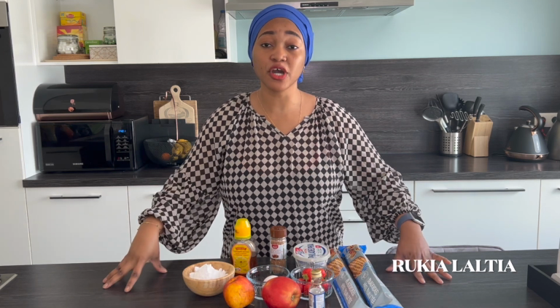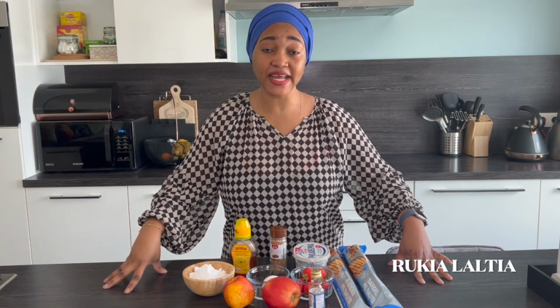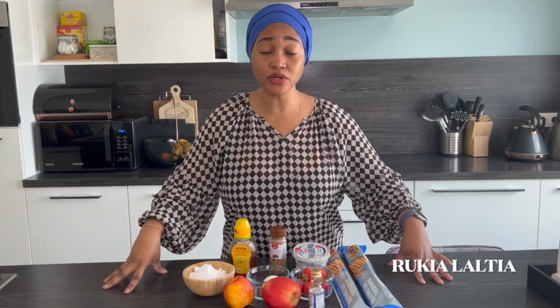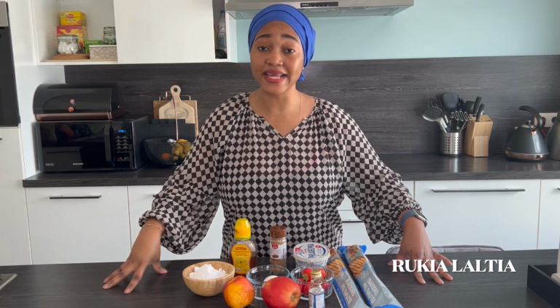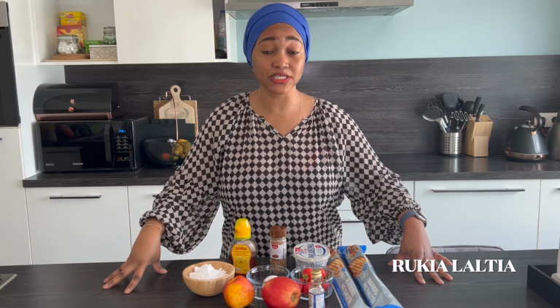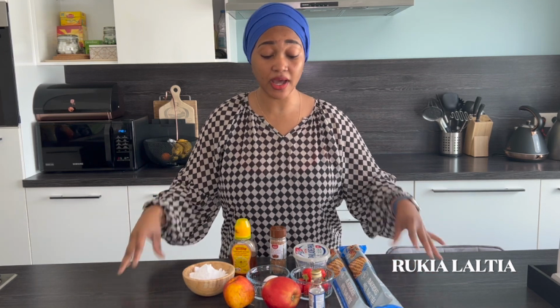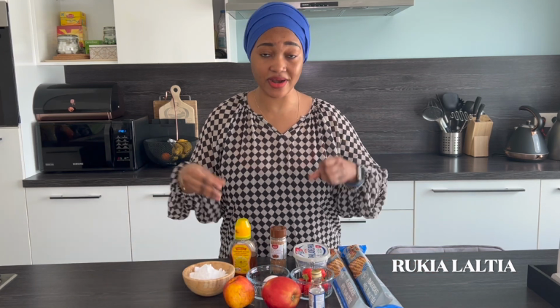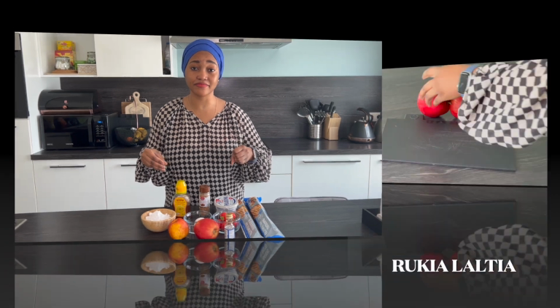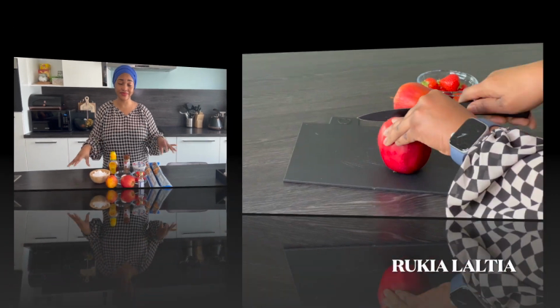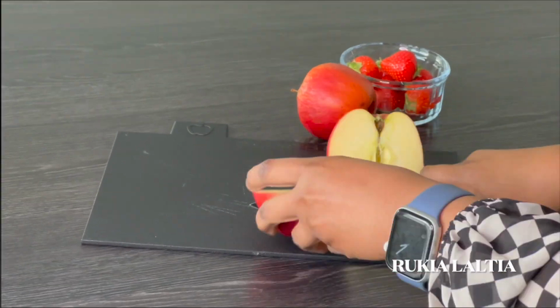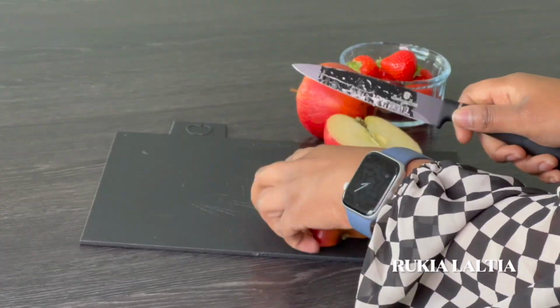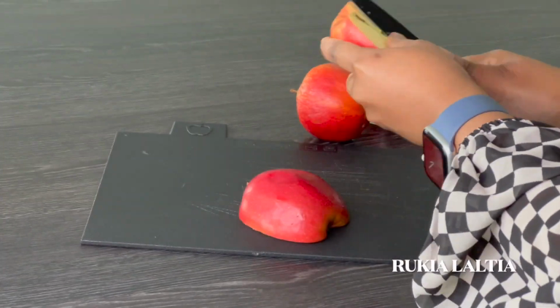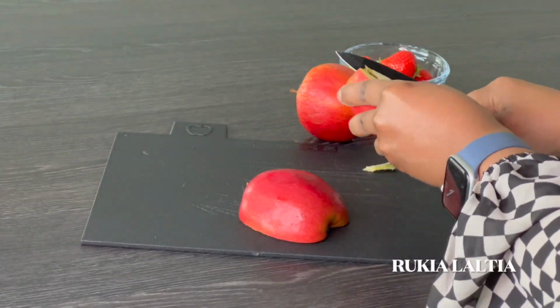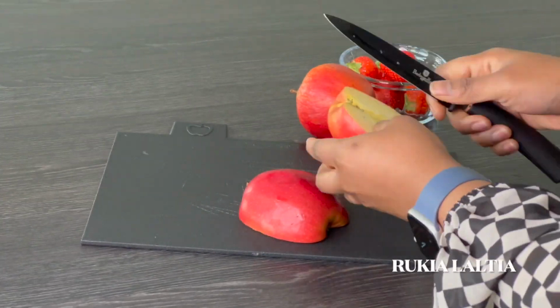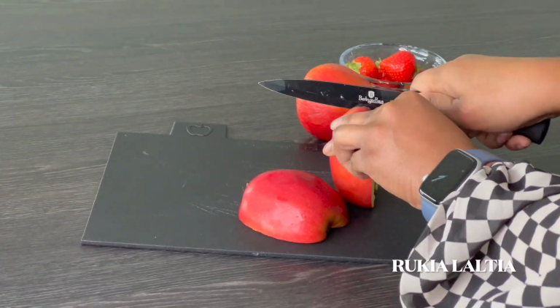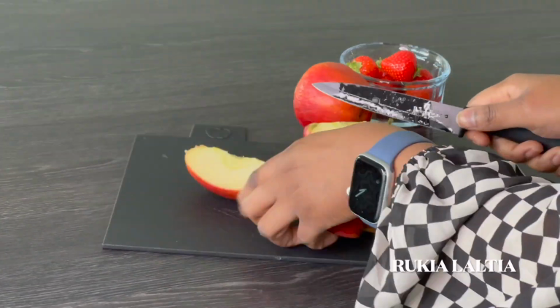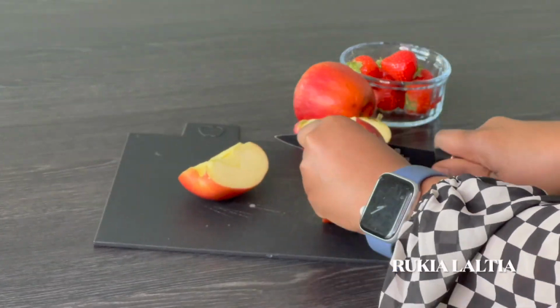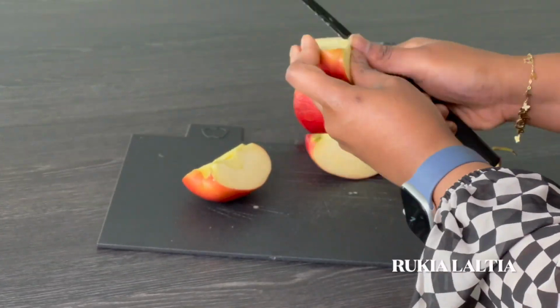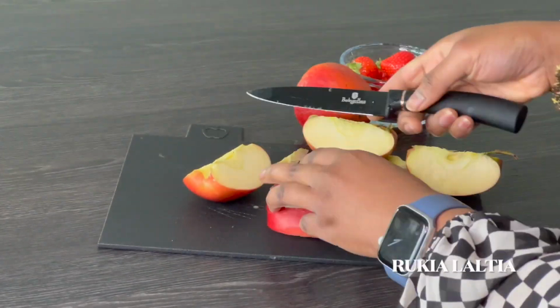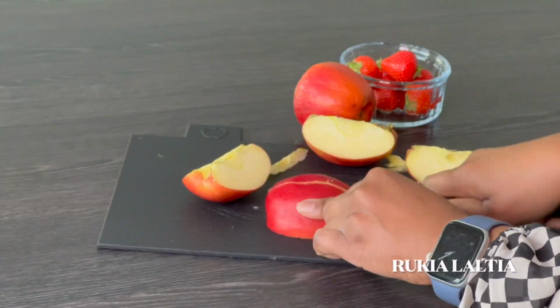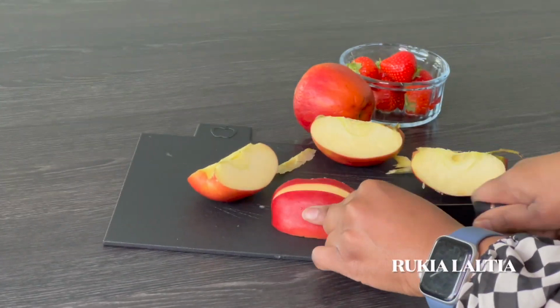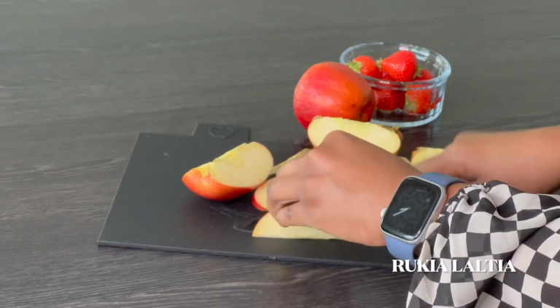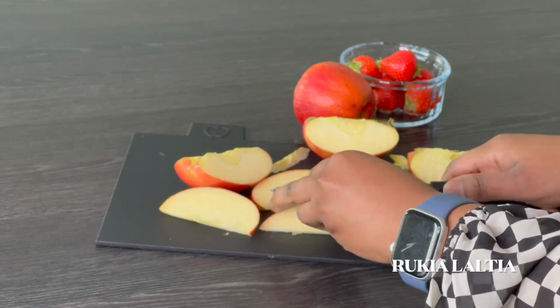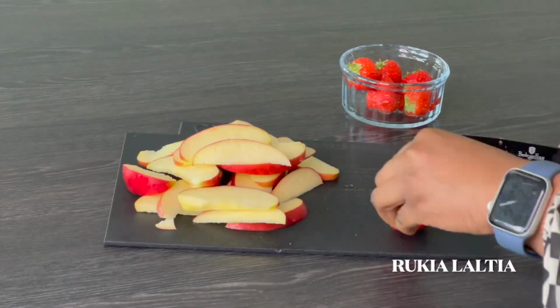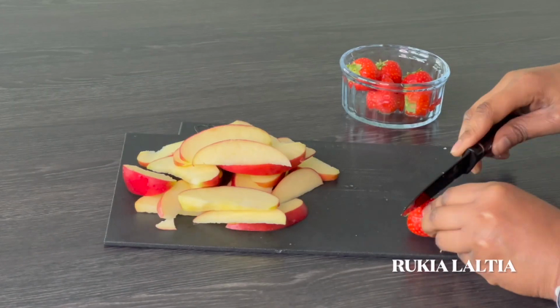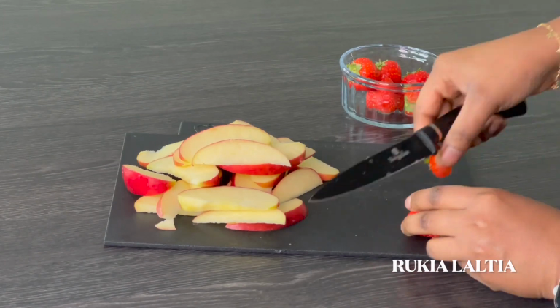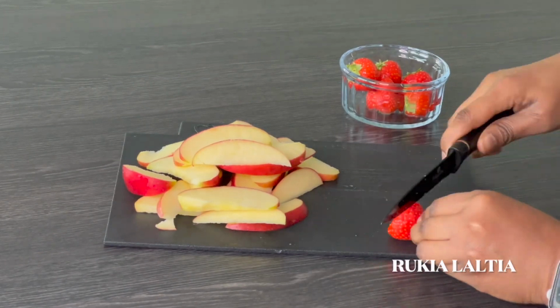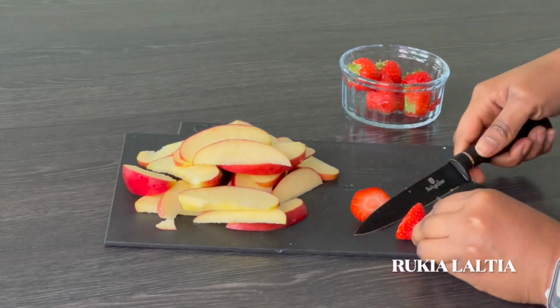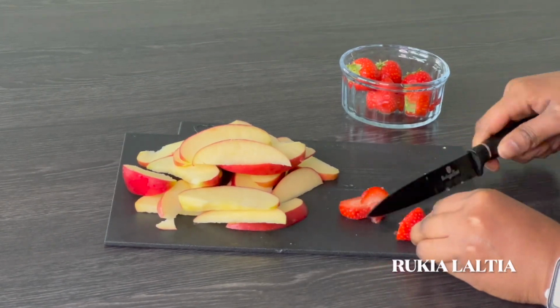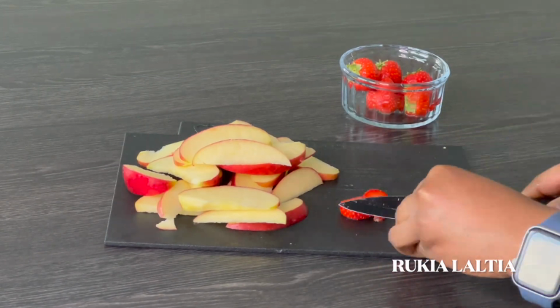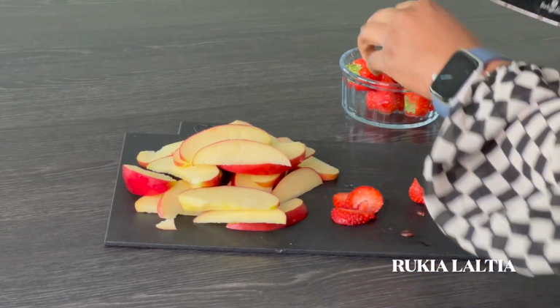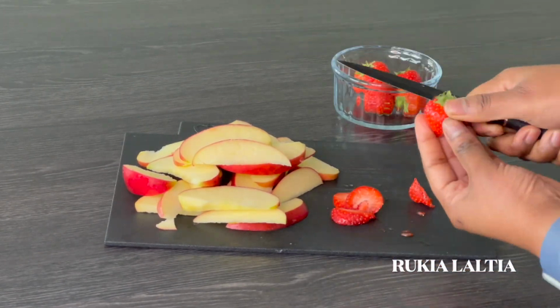So without further ado, let's start with our recipe. The first step: make sure you've washed your fruits. Then you're going to cut the apples into slices, and cut the strawberries into thin slices like so.